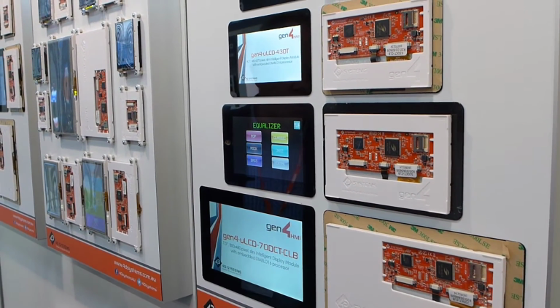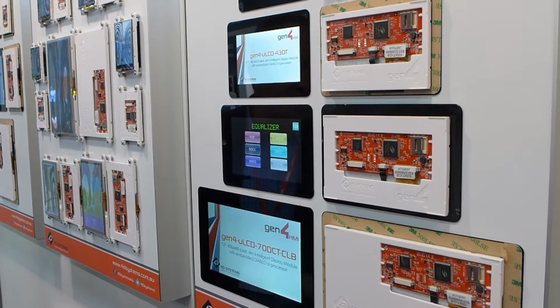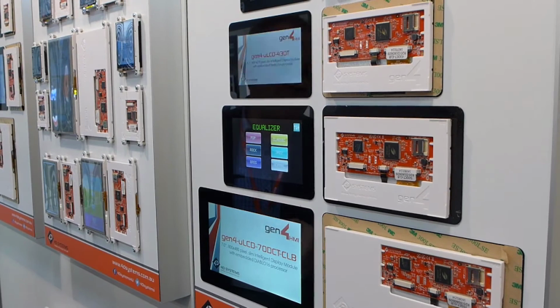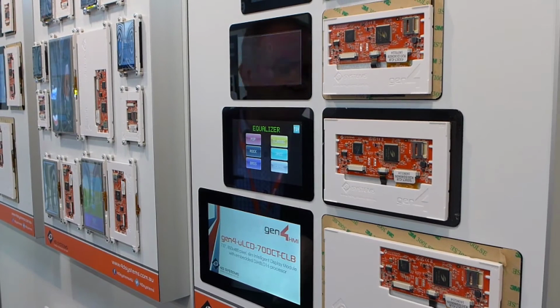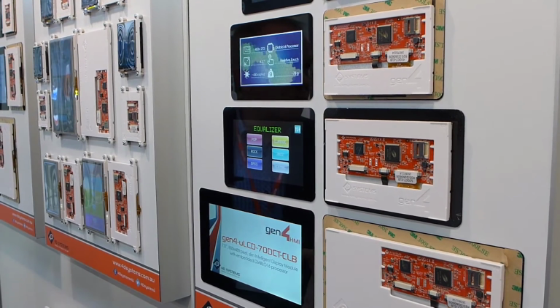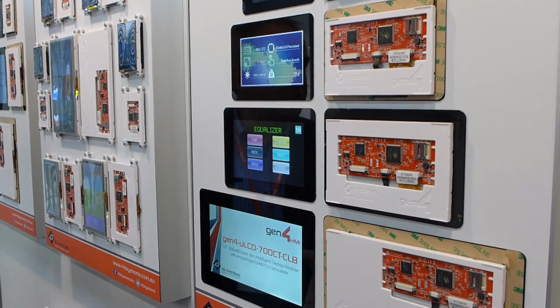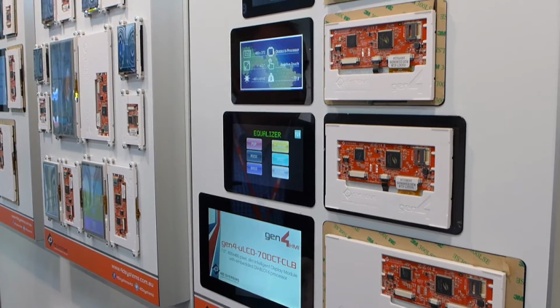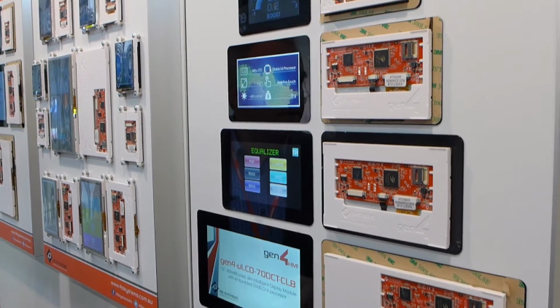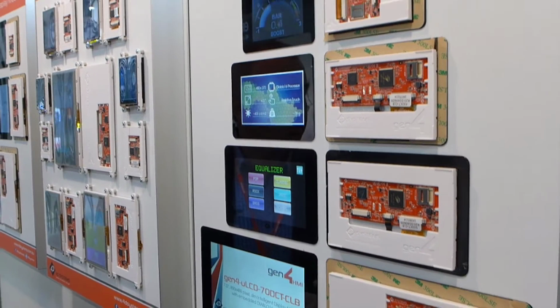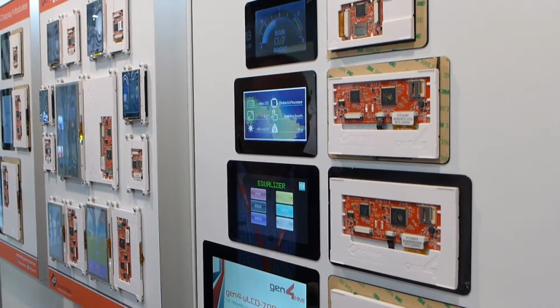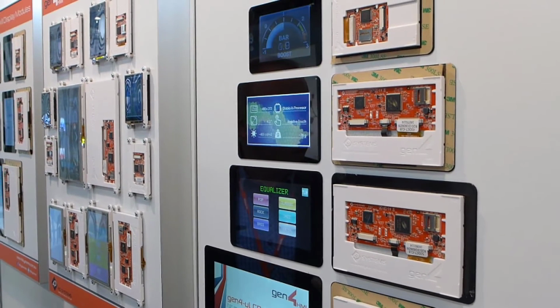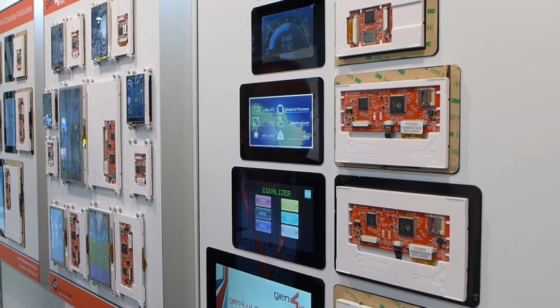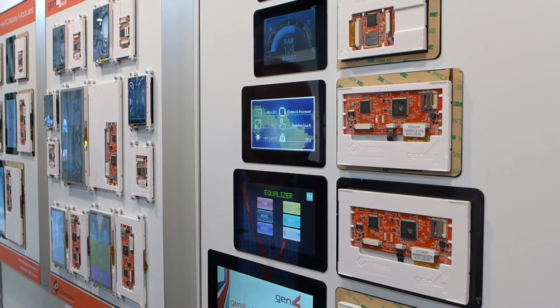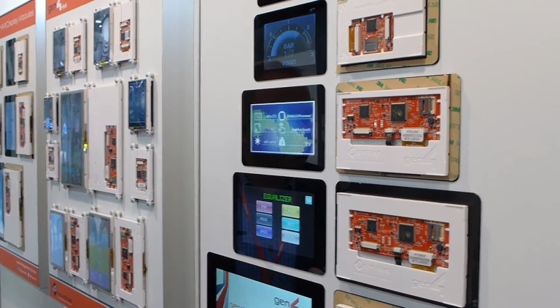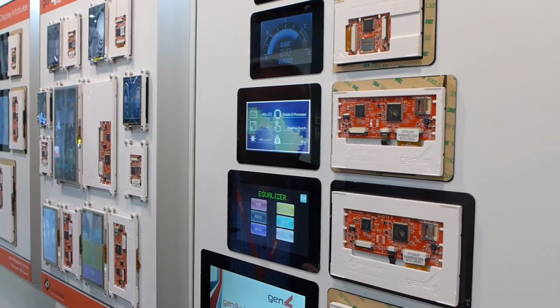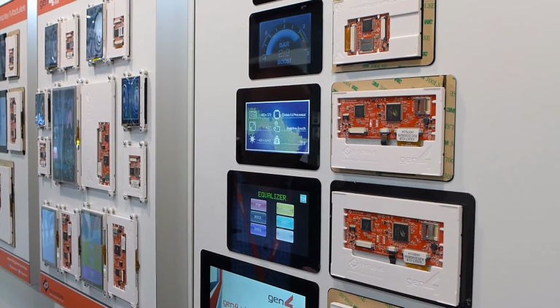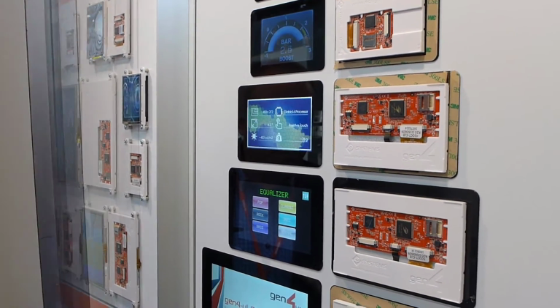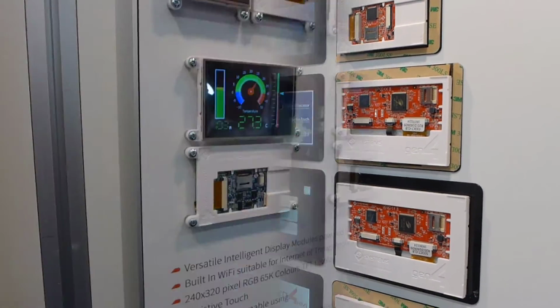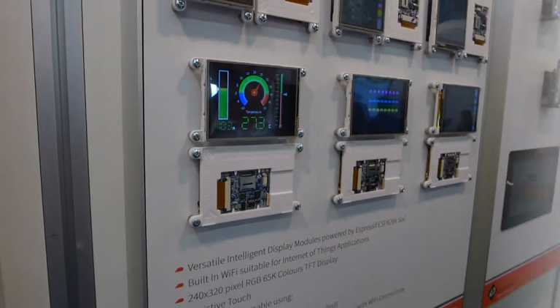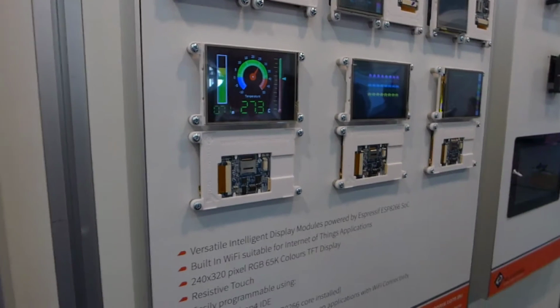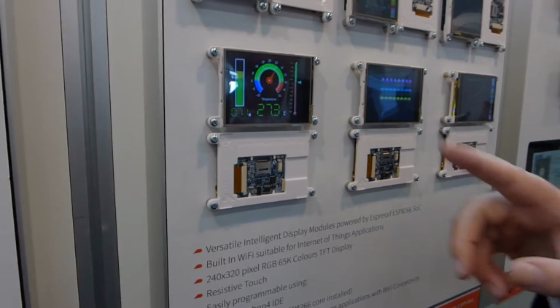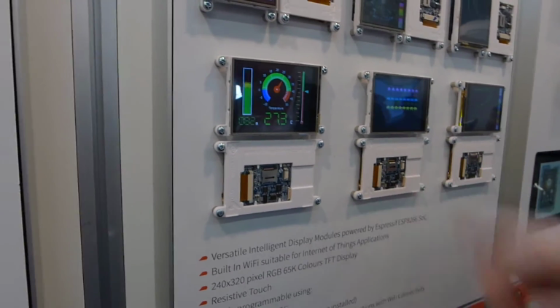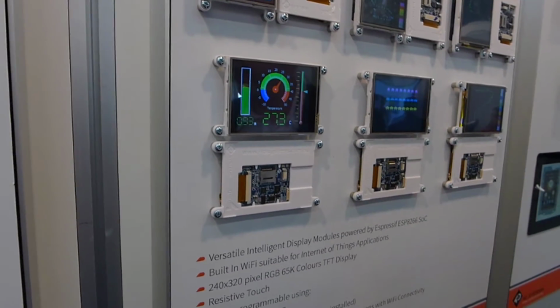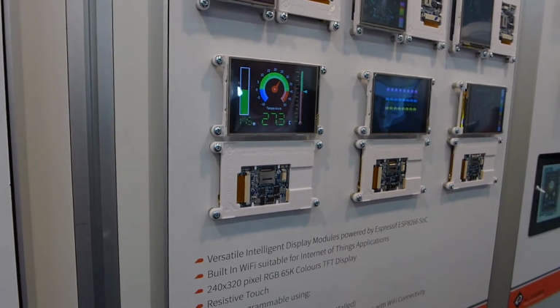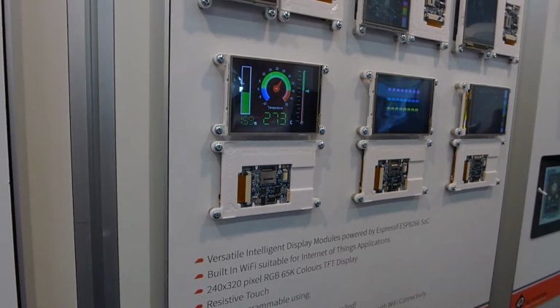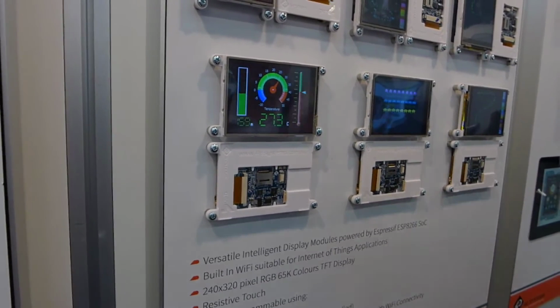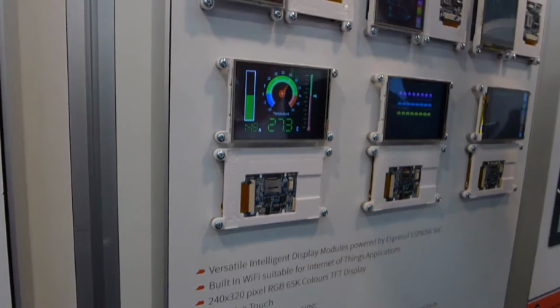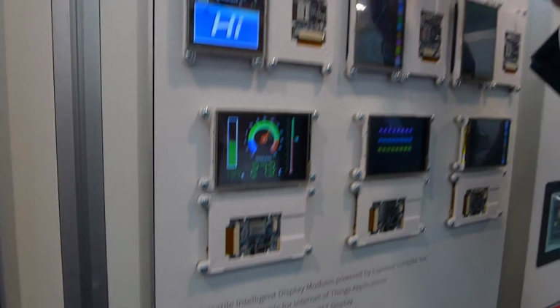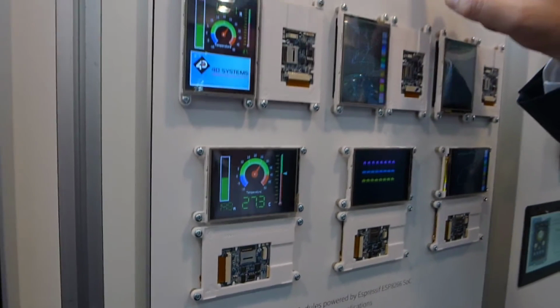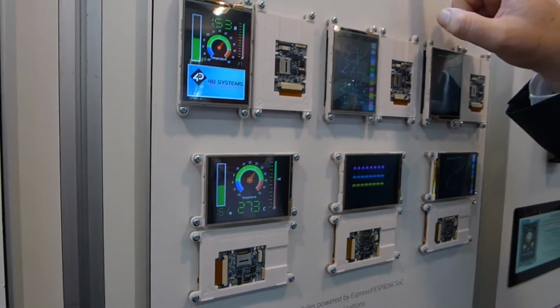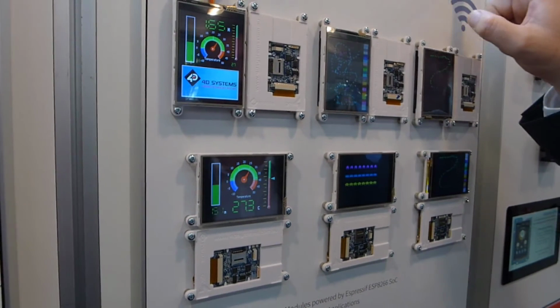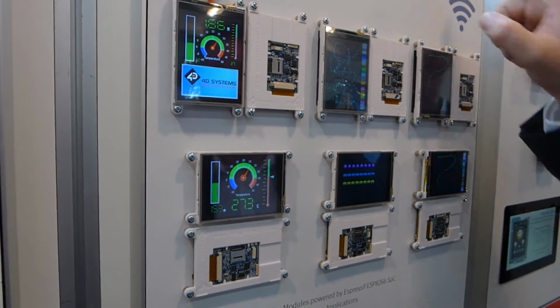You sell directly to all distributors — we have all the major capital distributors. And we have a full system, it's called the Internet of Displays.